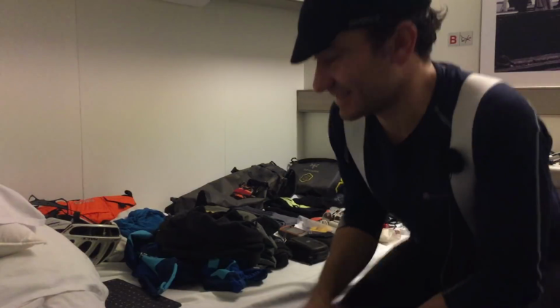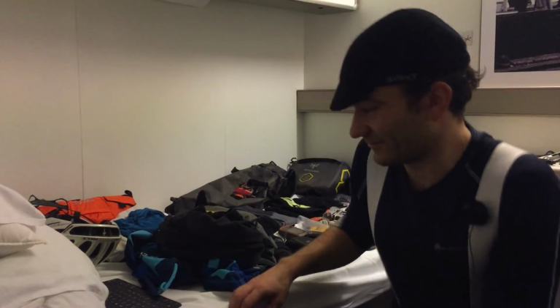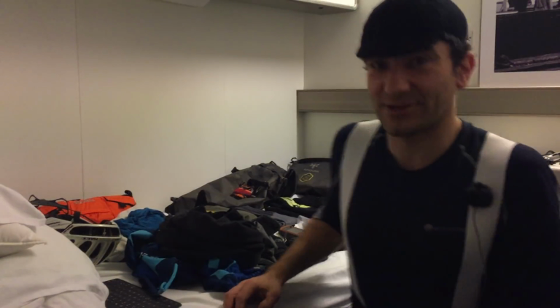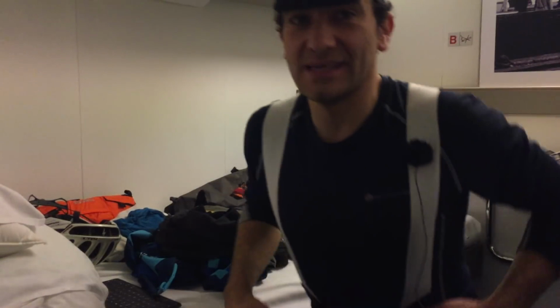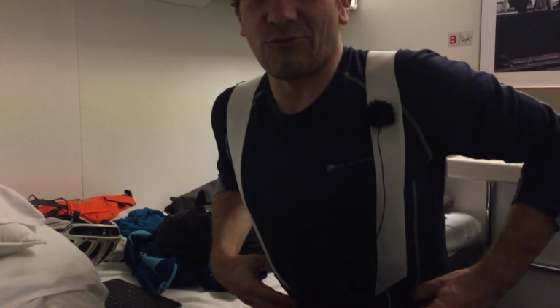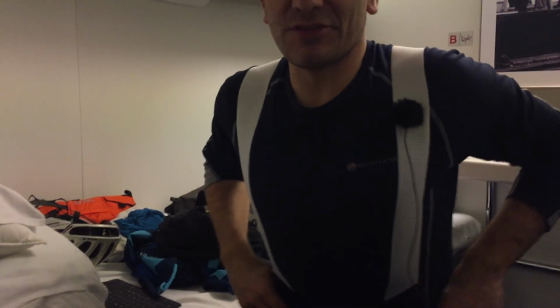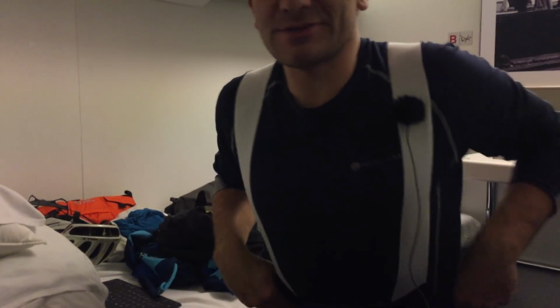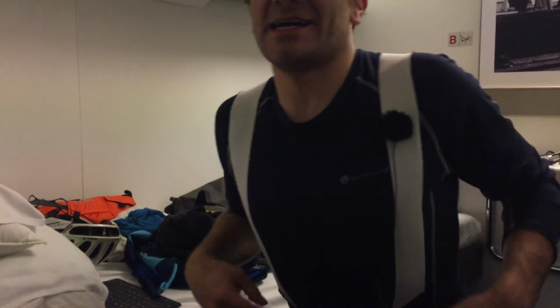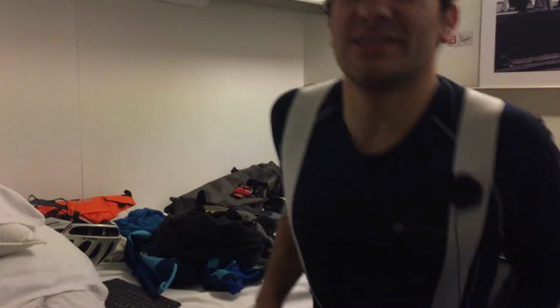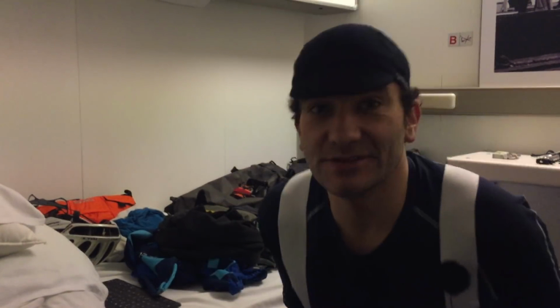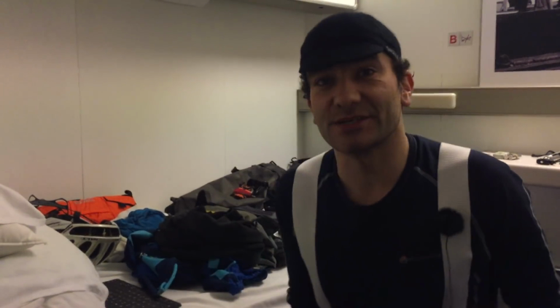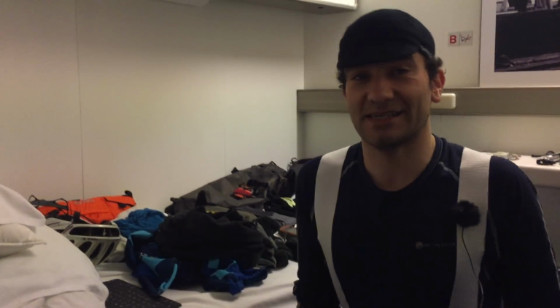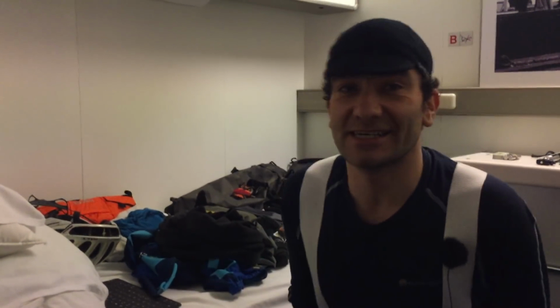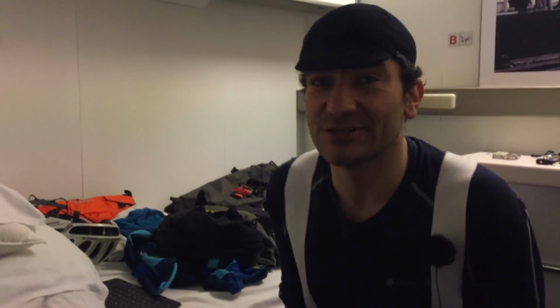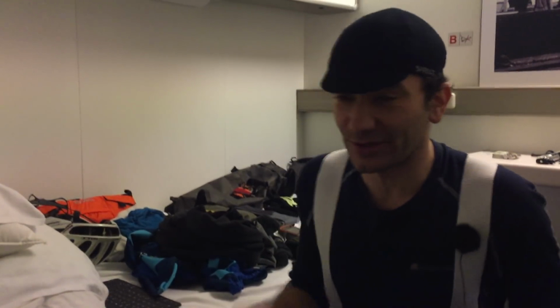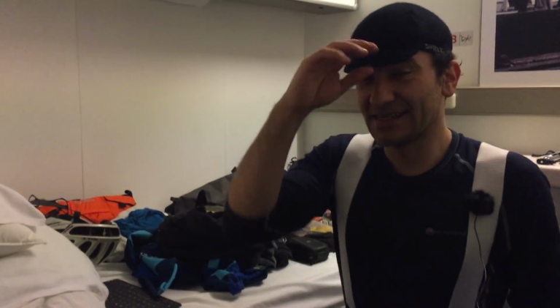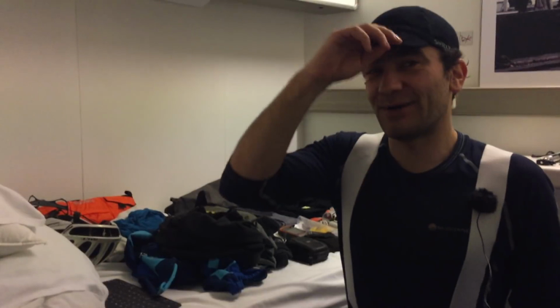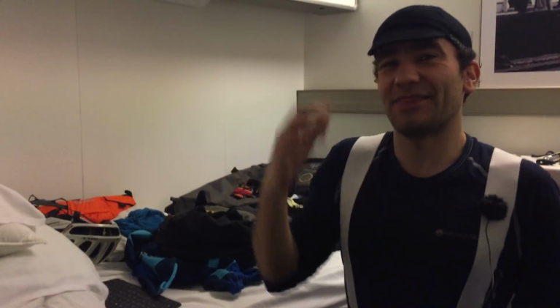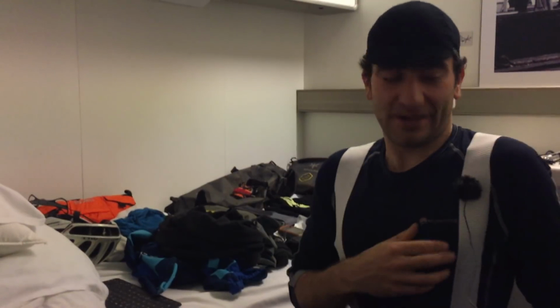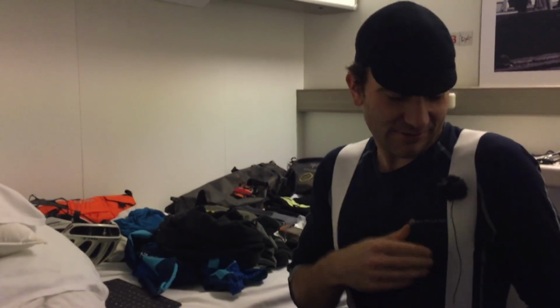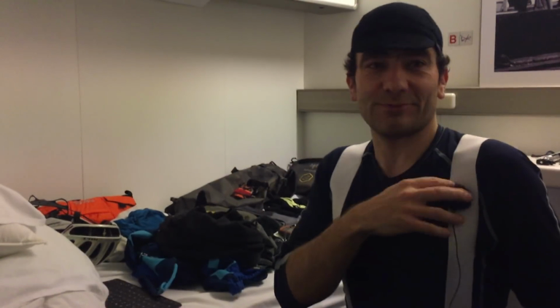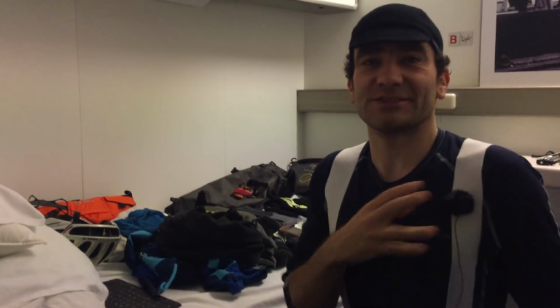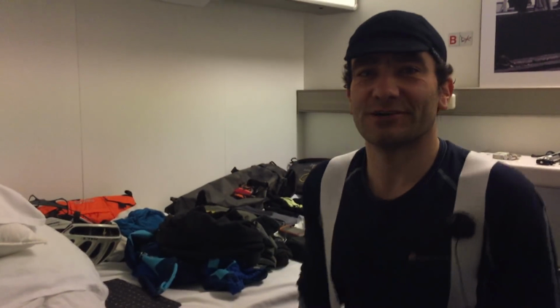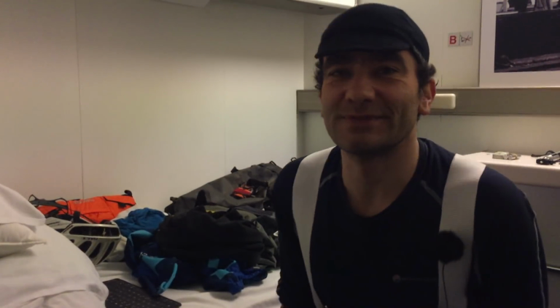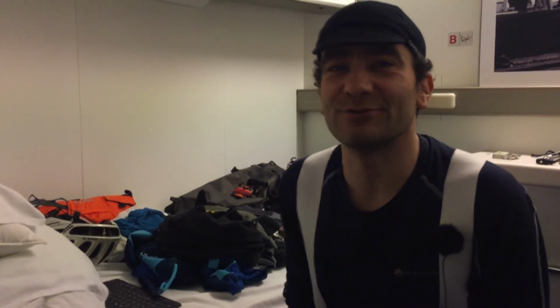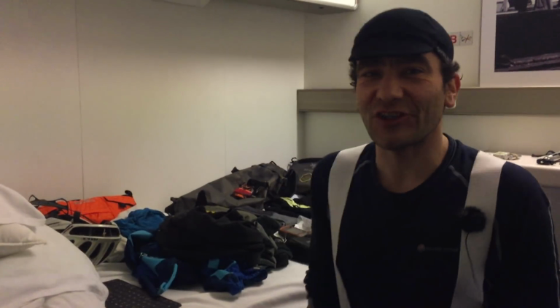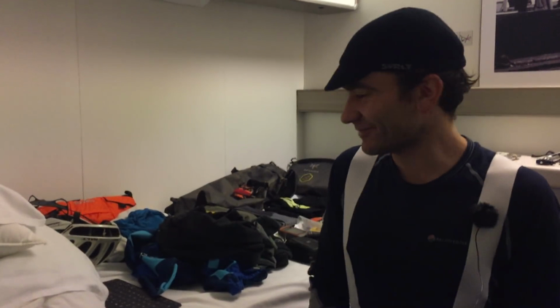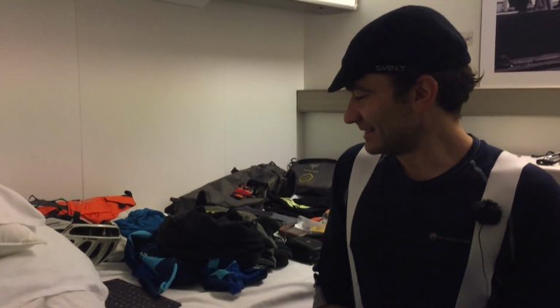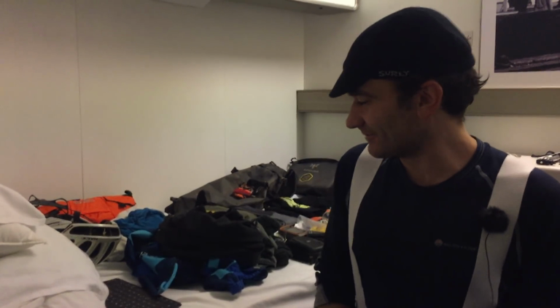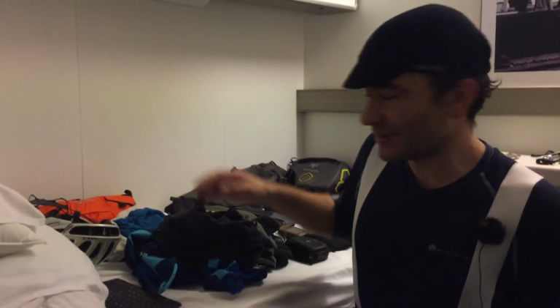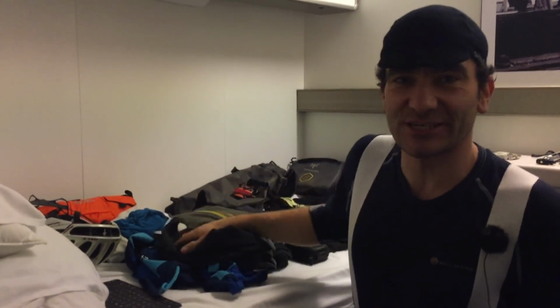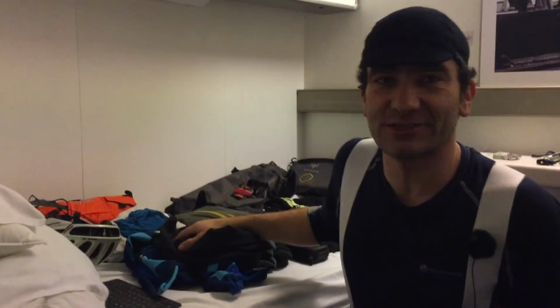Right, there we go. I'm on the boat and I have to kneel down here because I haven't got a higher tripod, and my external microphone cable is not long enough. I'm just going to talk you through some of the items of kit.